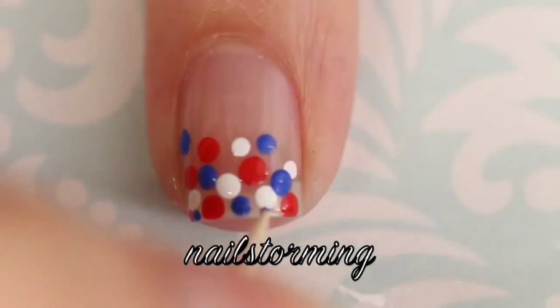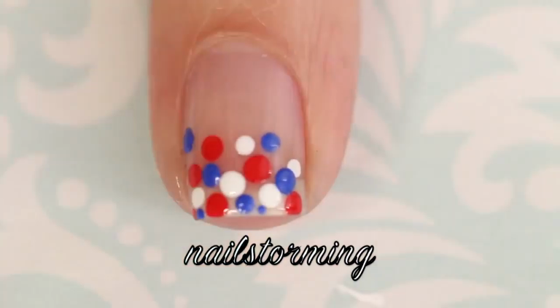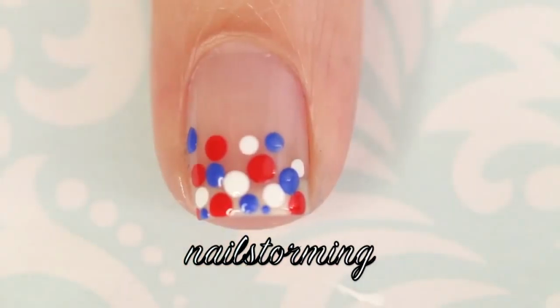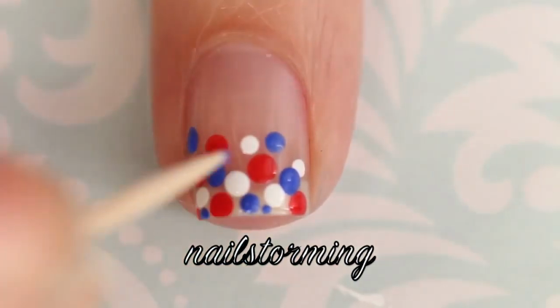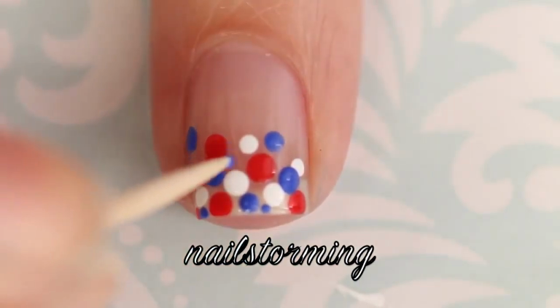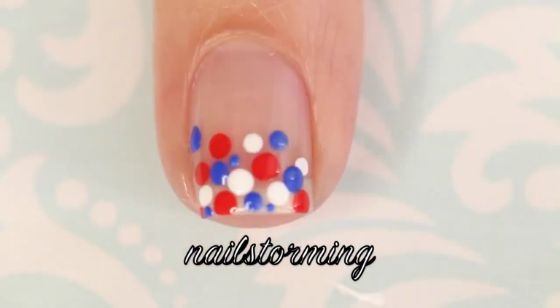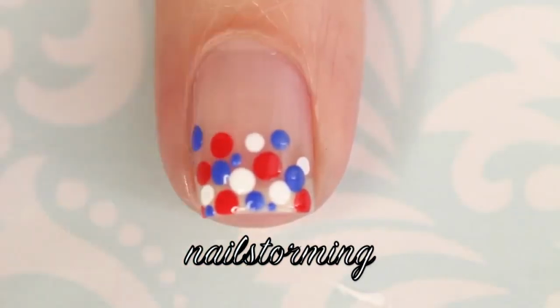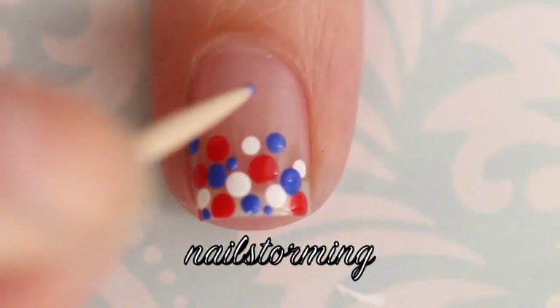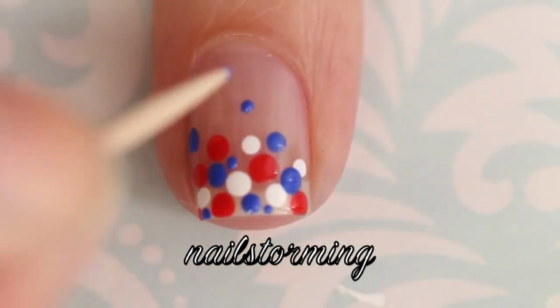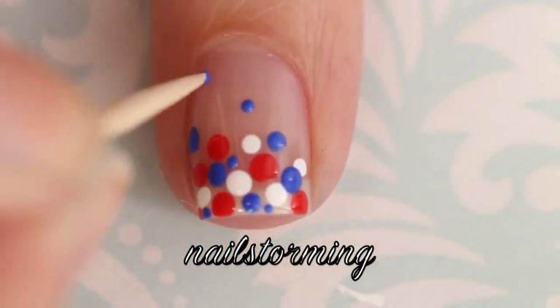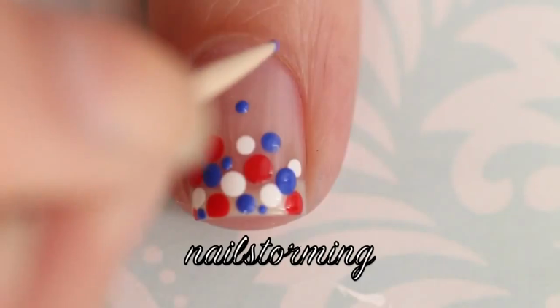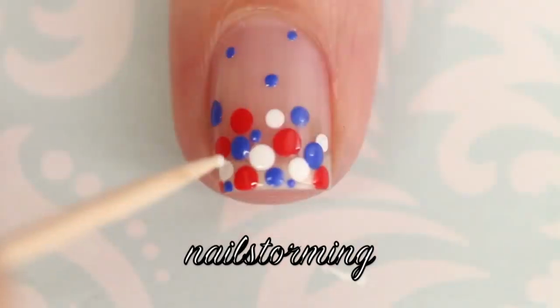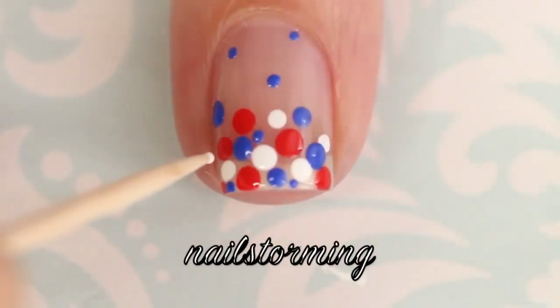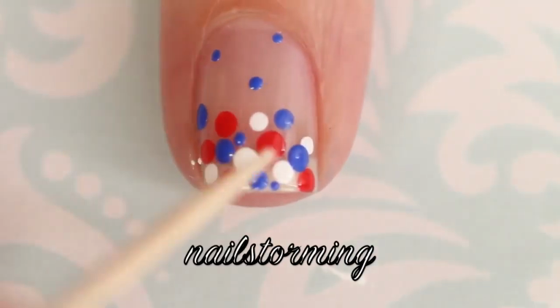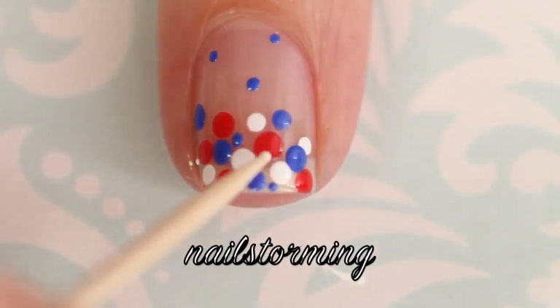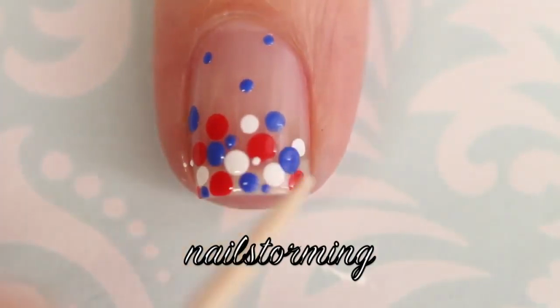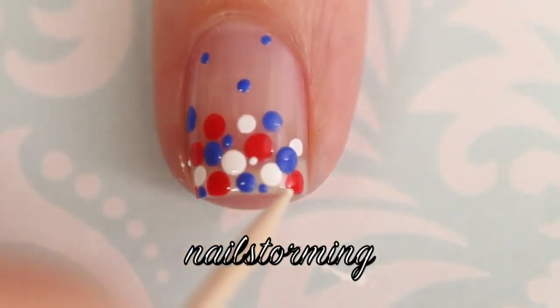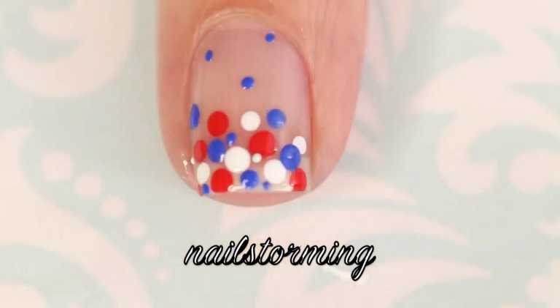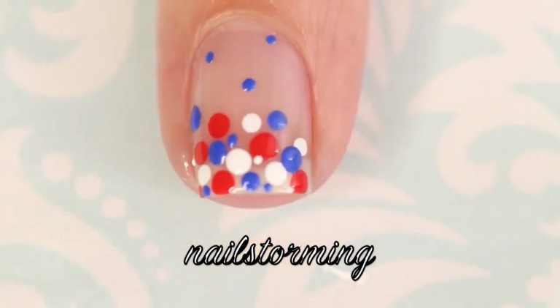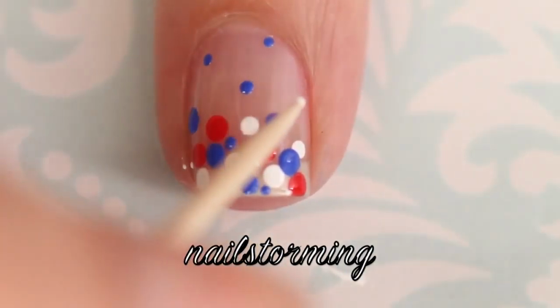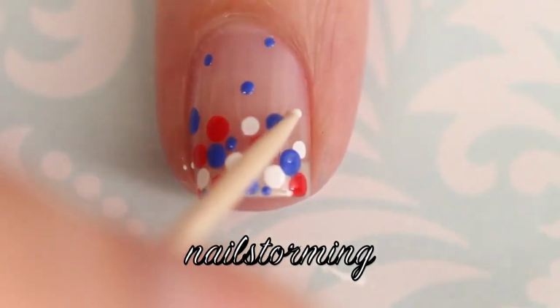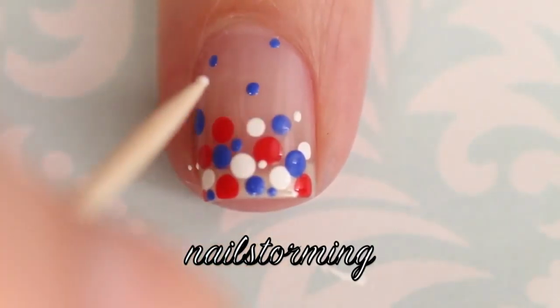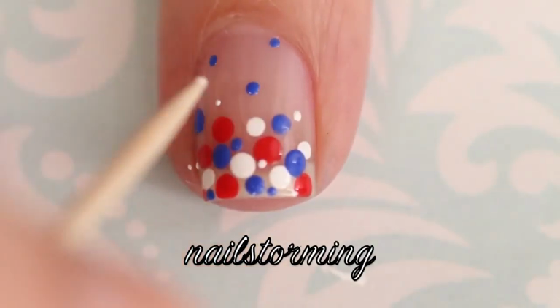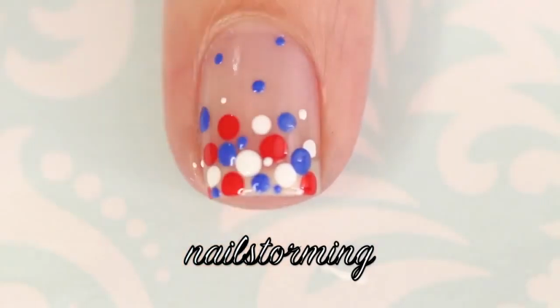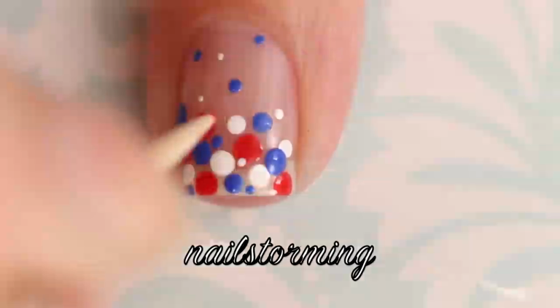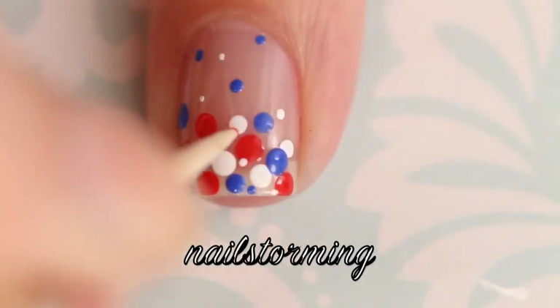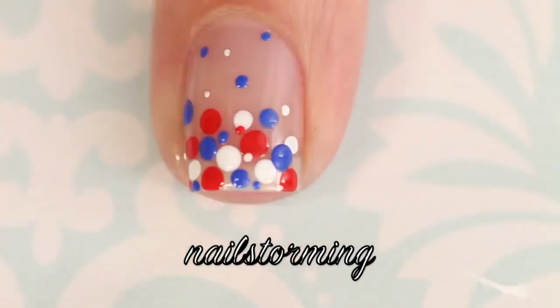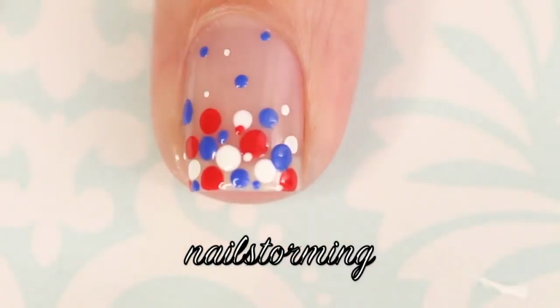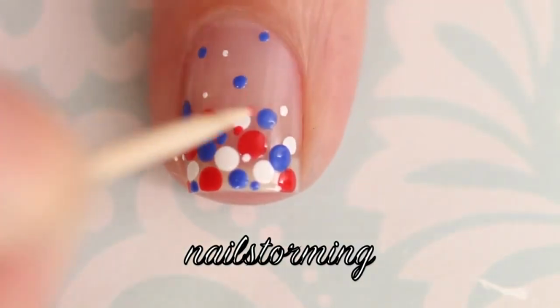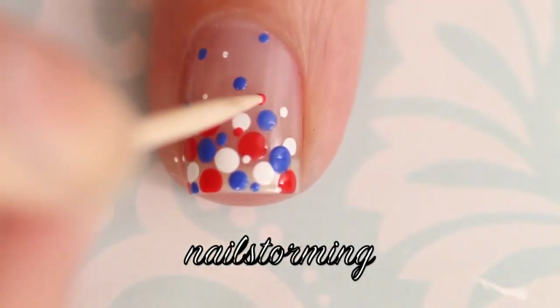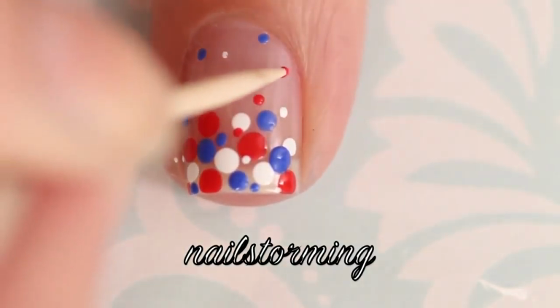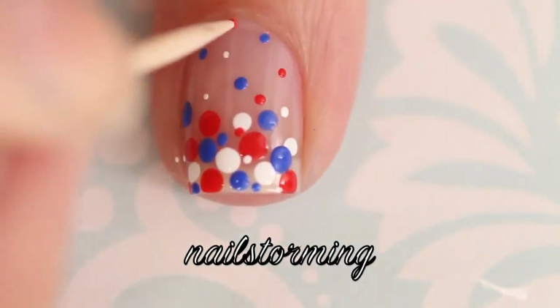You want to make sure that you do not put too much pressure onto the bobby pin or onto the toothpick. You just want to have a nice amount of polish on the tool and you want to very gently make contact with the nail. Do not press in.